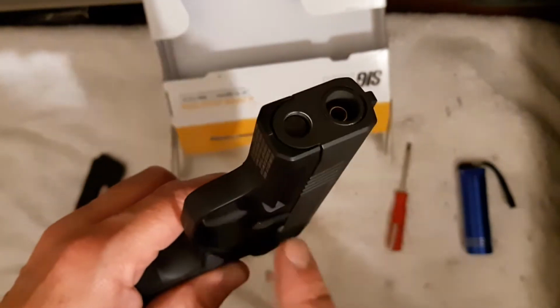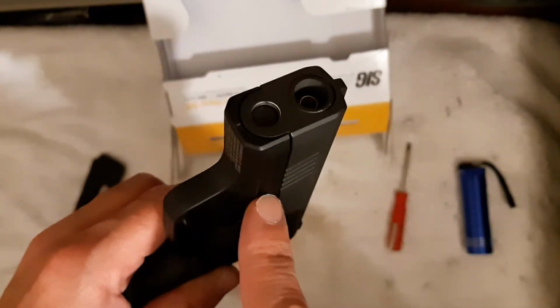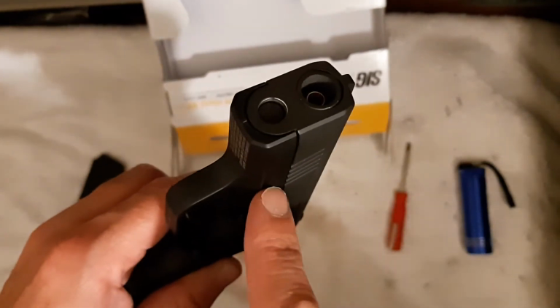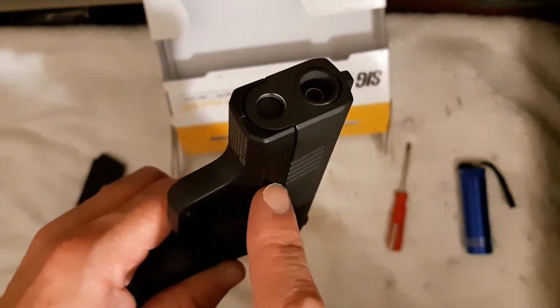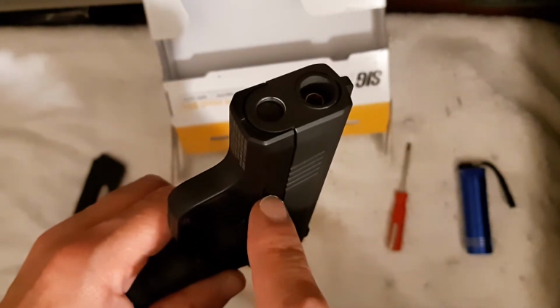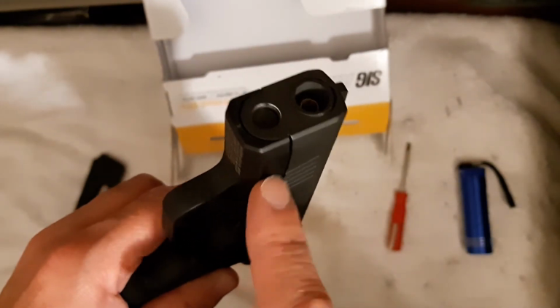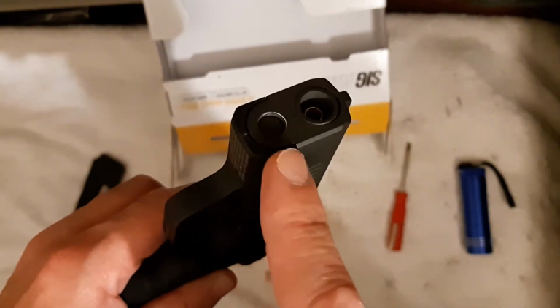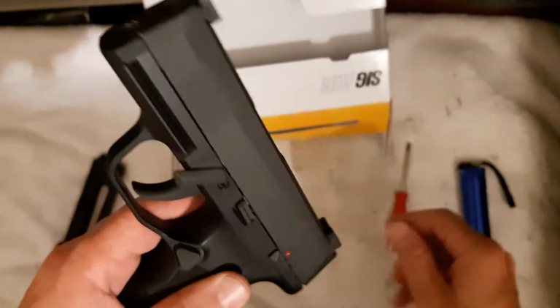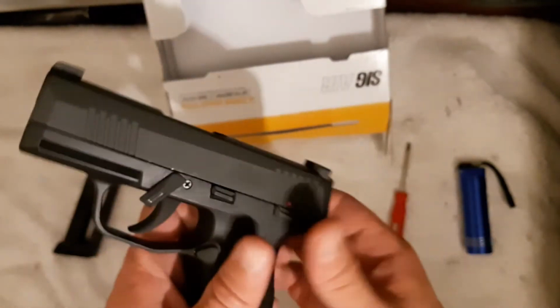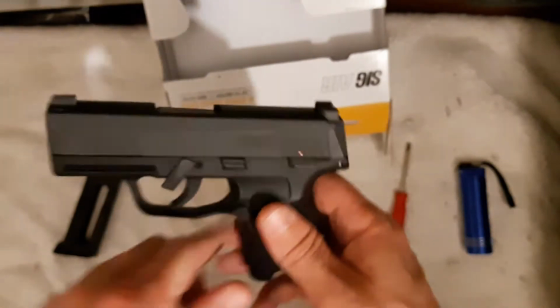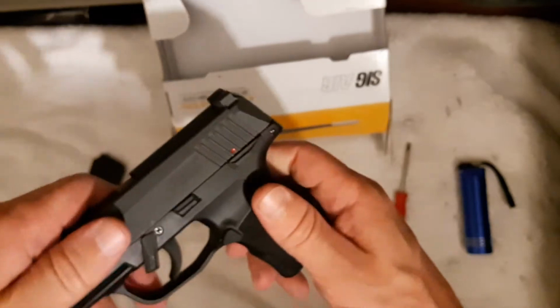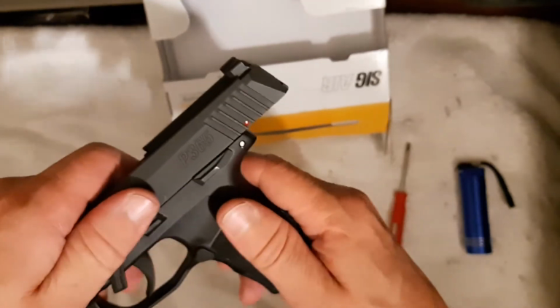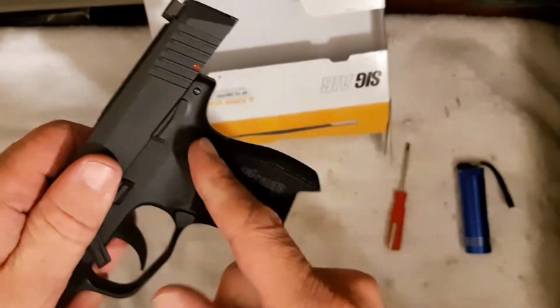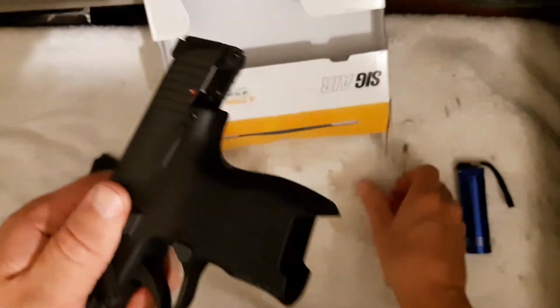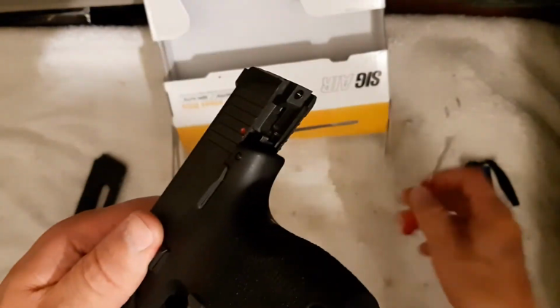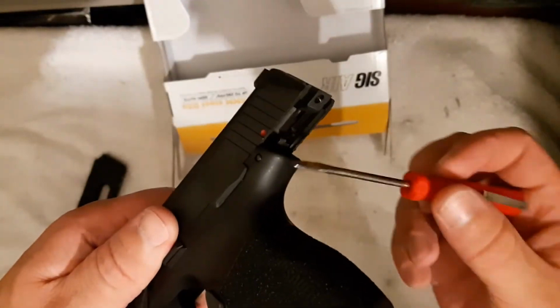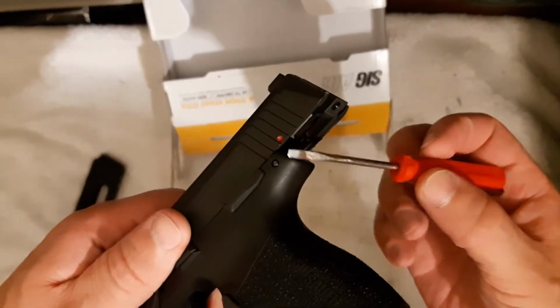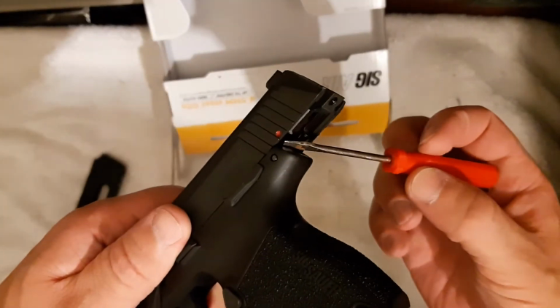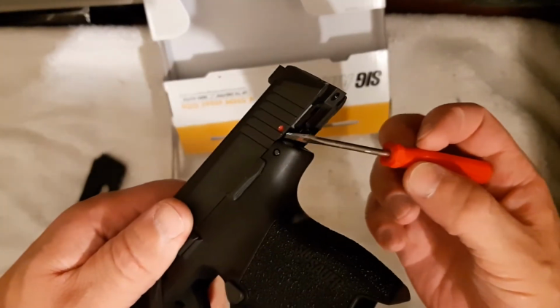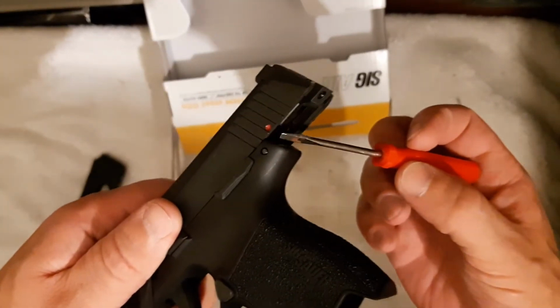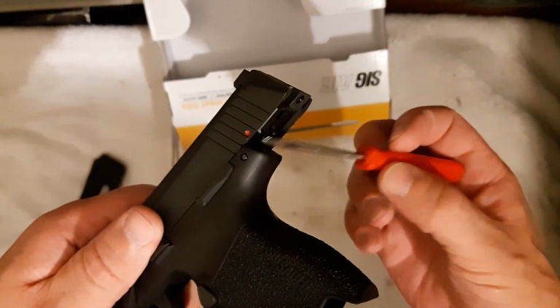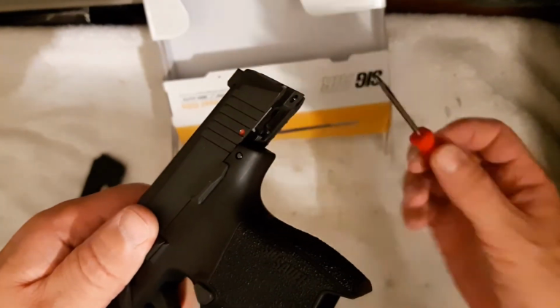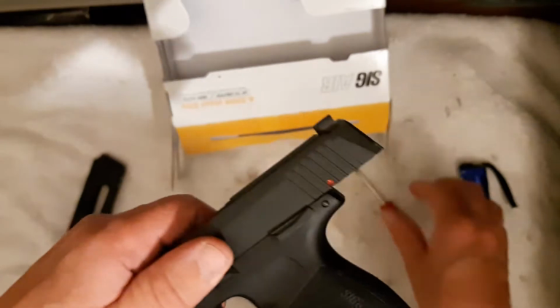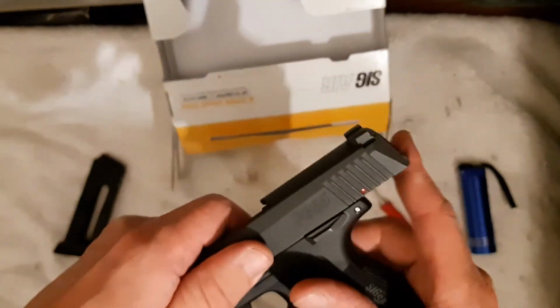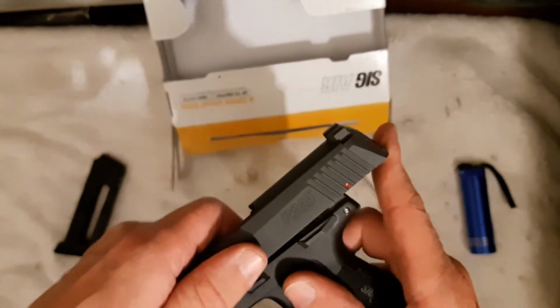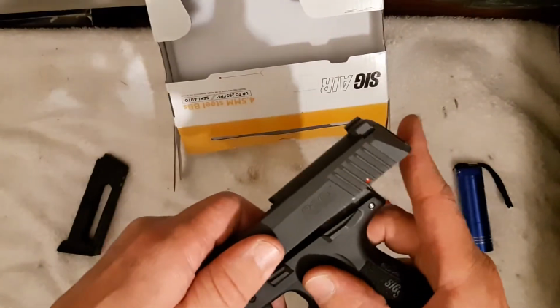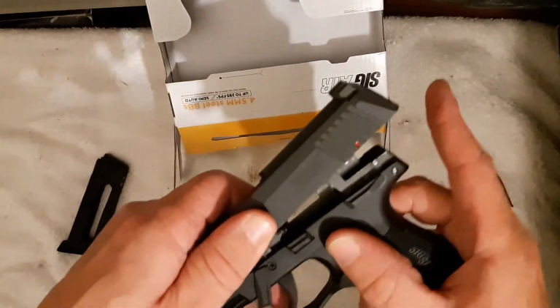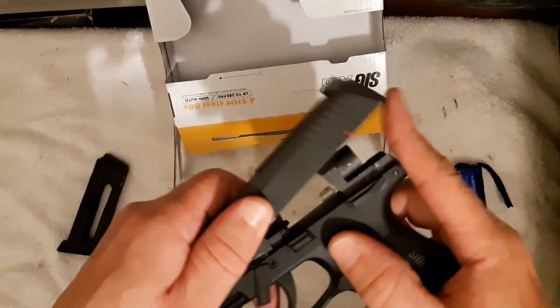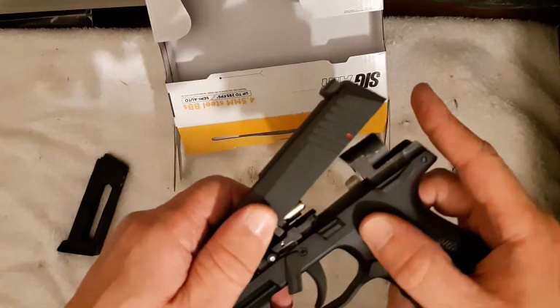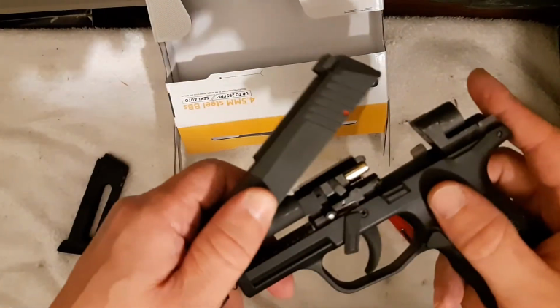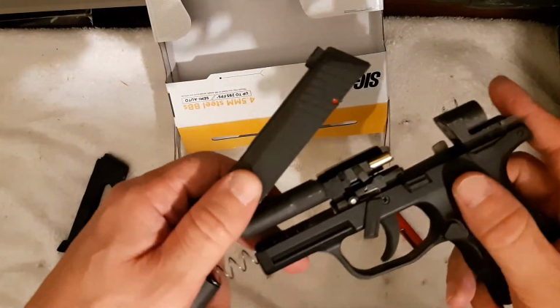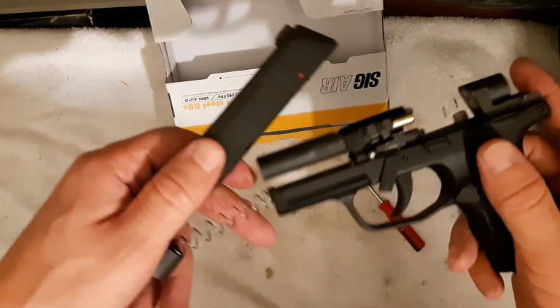That just freed up a couple of millimeters so that the slide can move back enough off the rail in the back. And there you go — you can field strip.